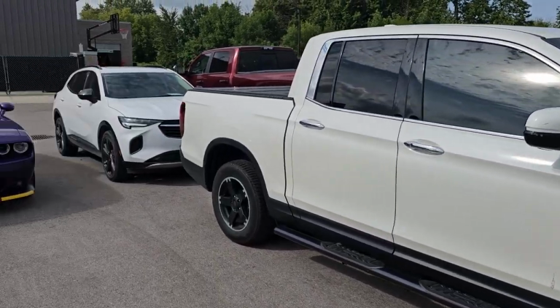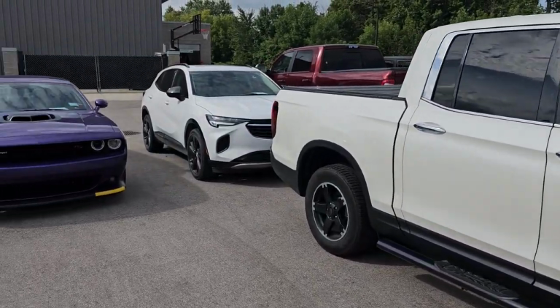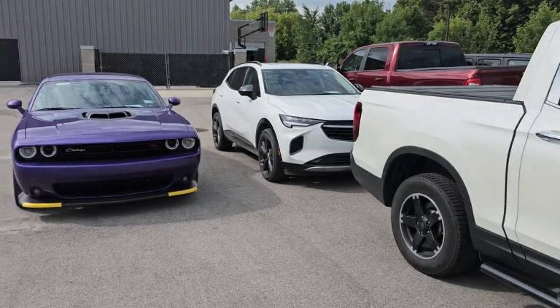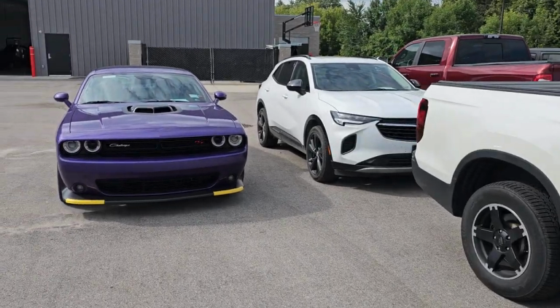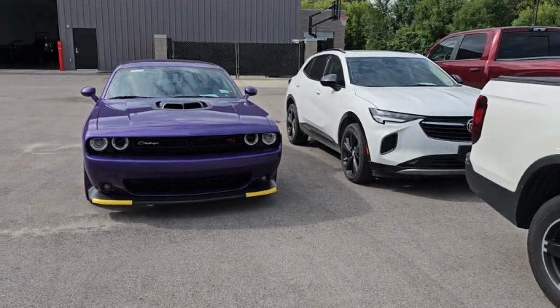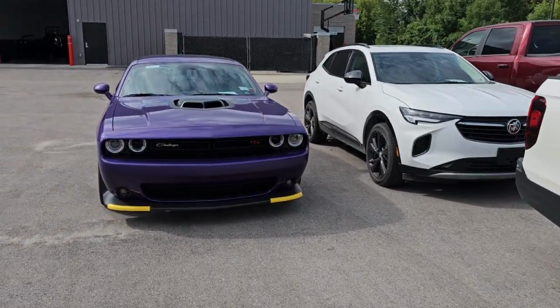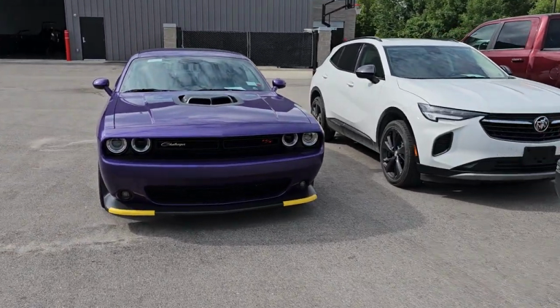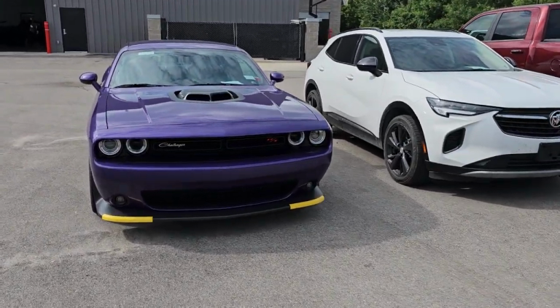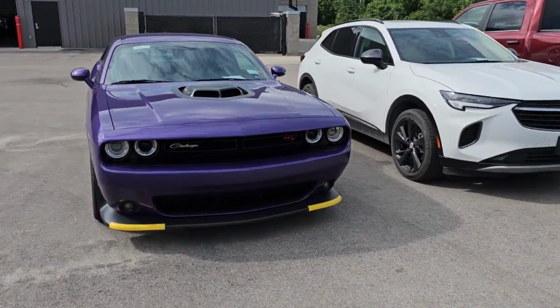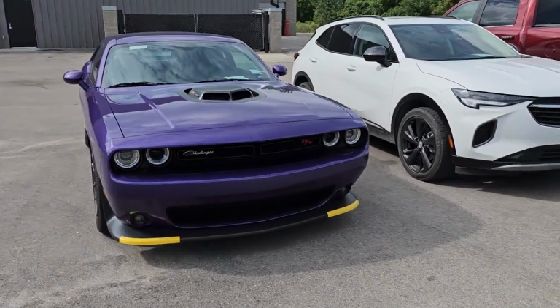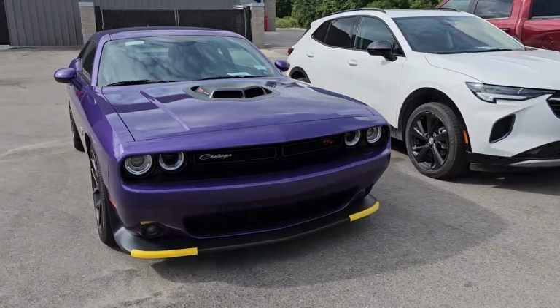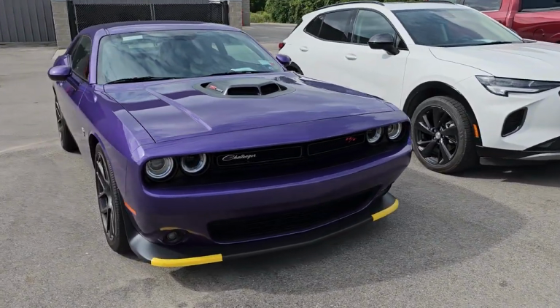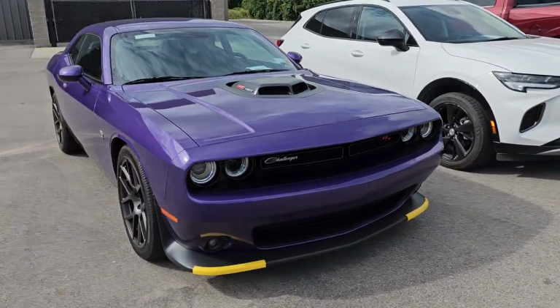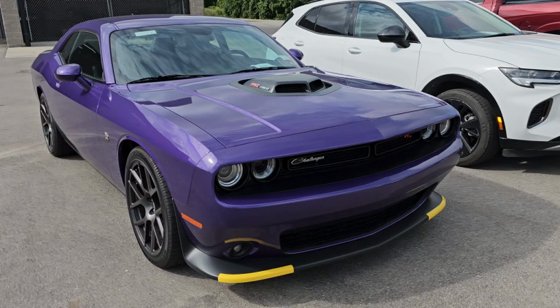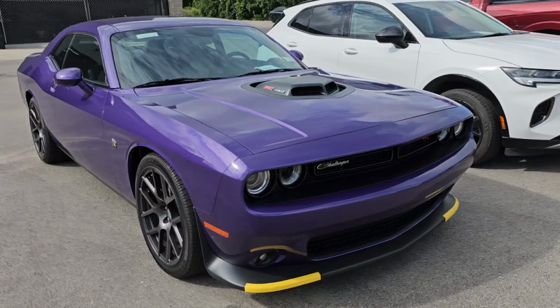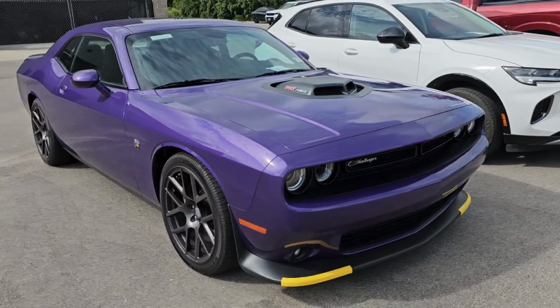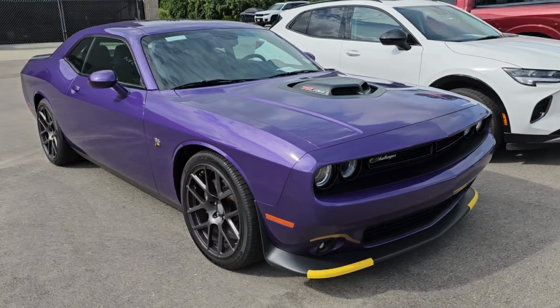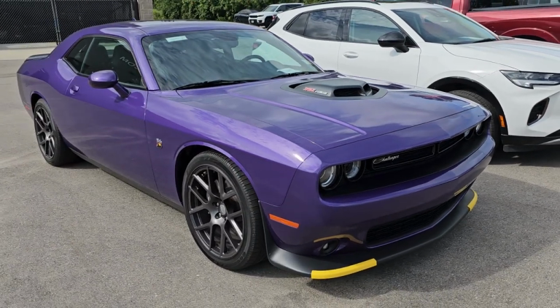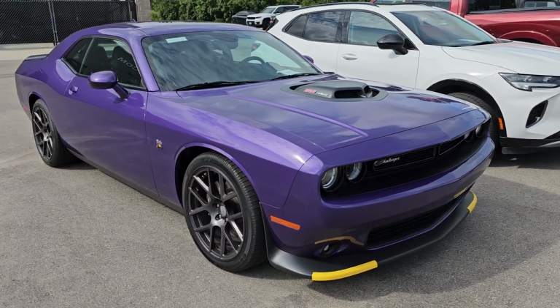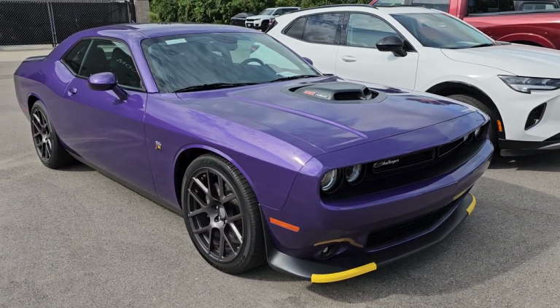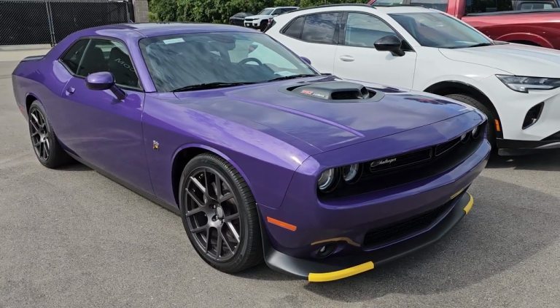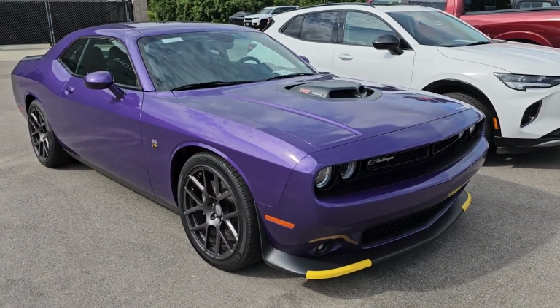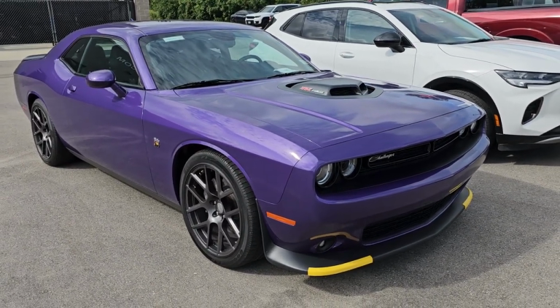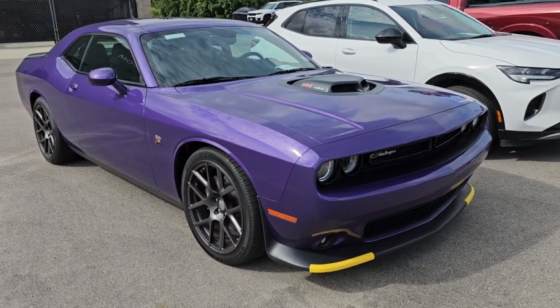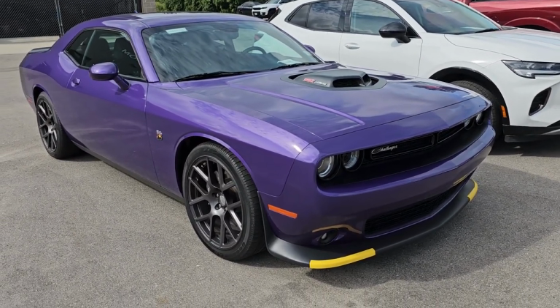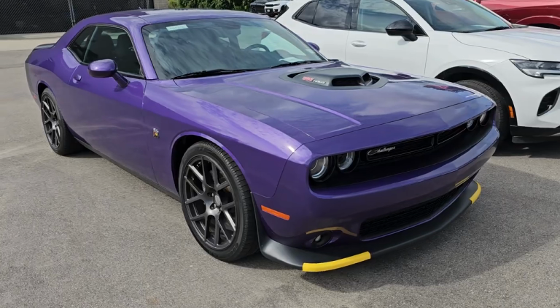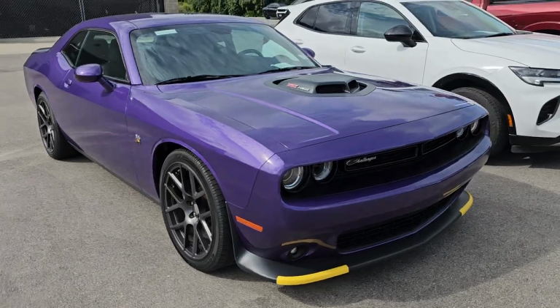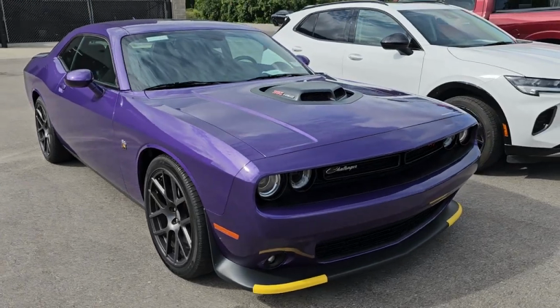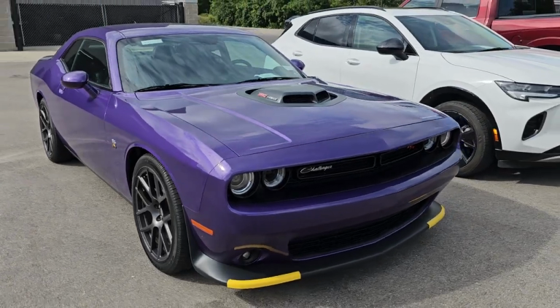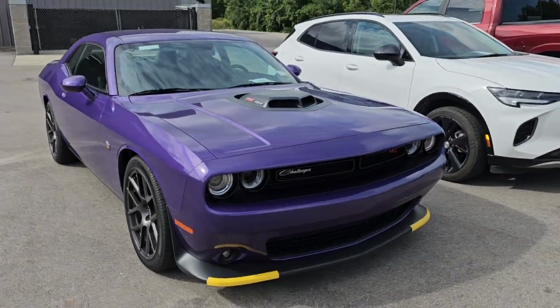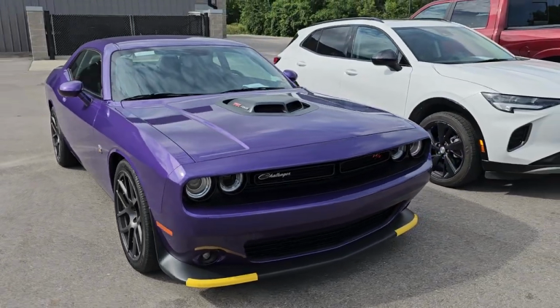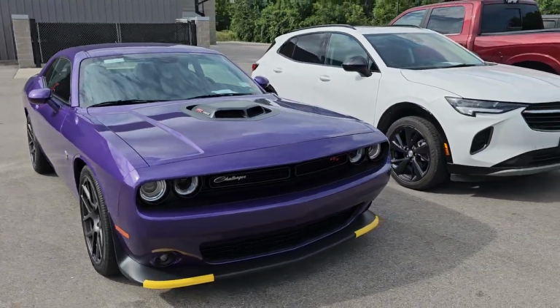We also have a 2016 Dodge Challenger RT Scat Pack — it's got a six-speed manual transmission and obviously Plum Crazy Purple. Really nice ride, and that one has only 18,000 miles on it.